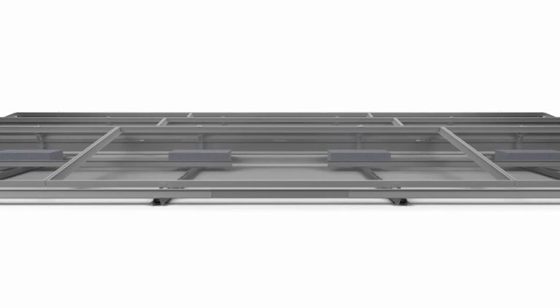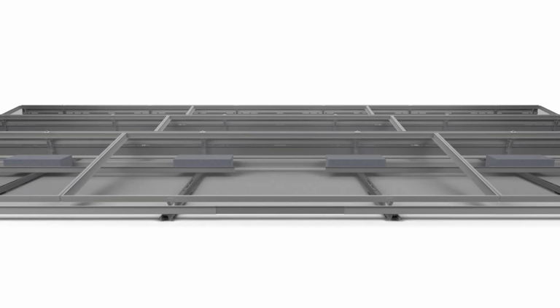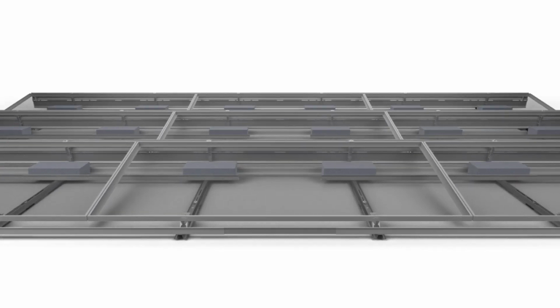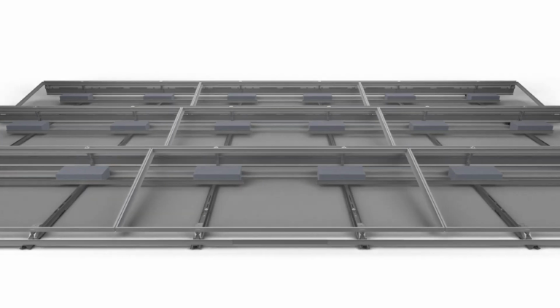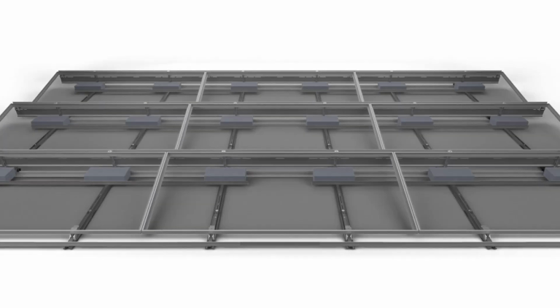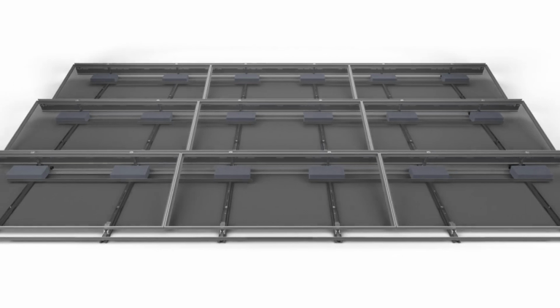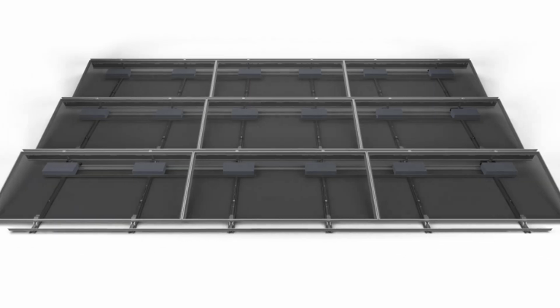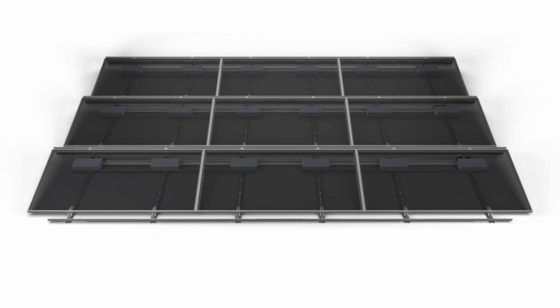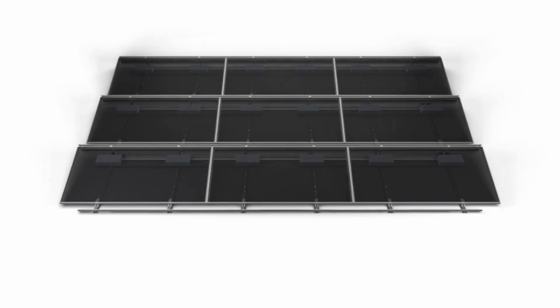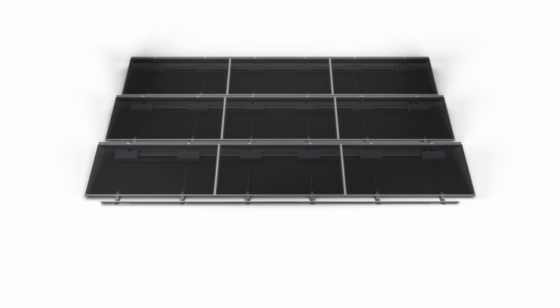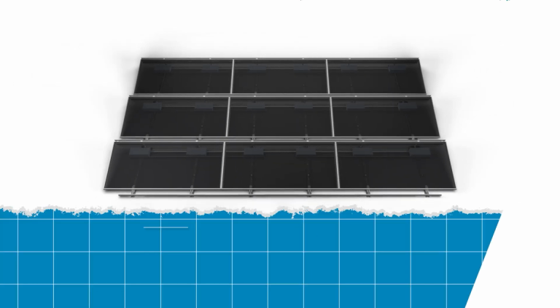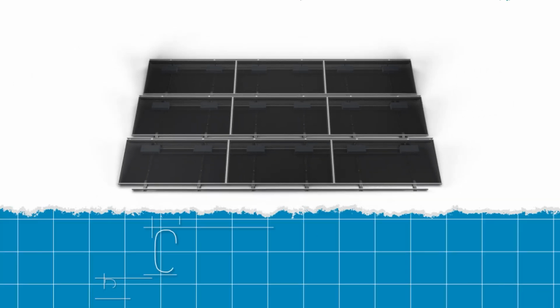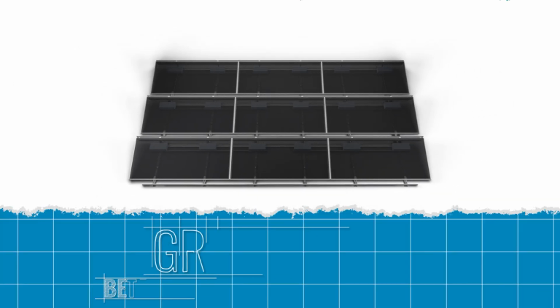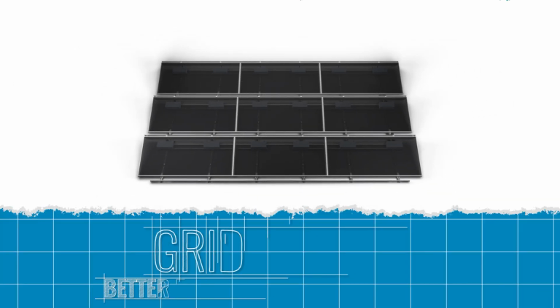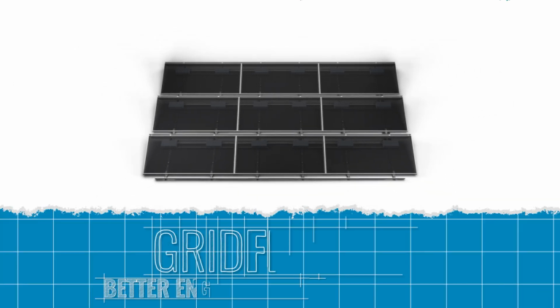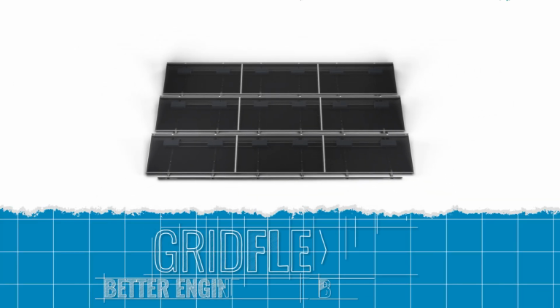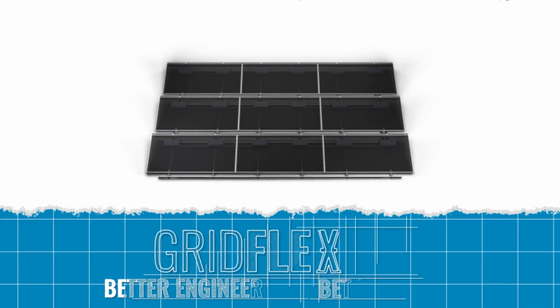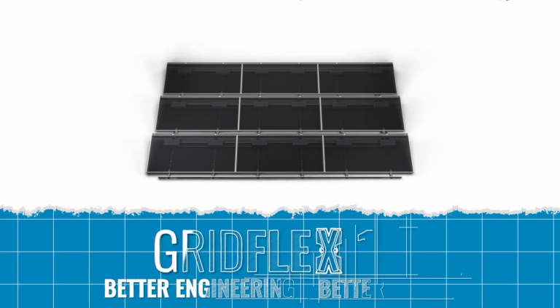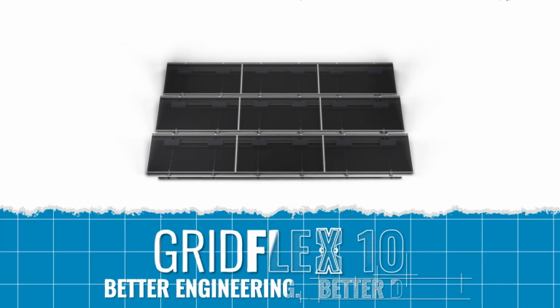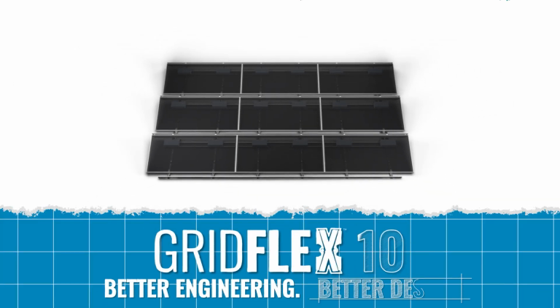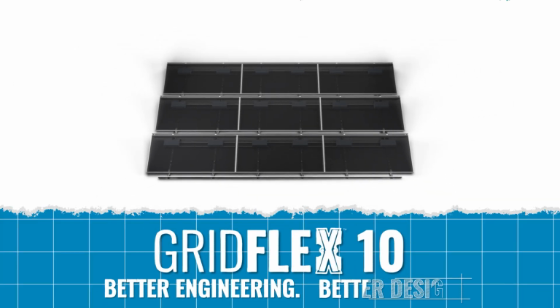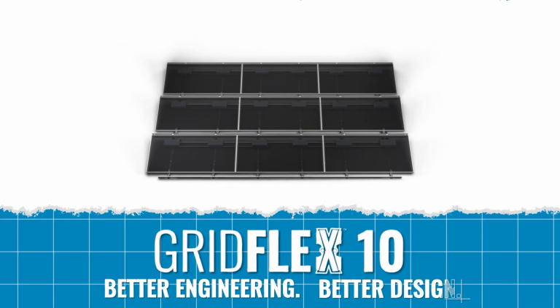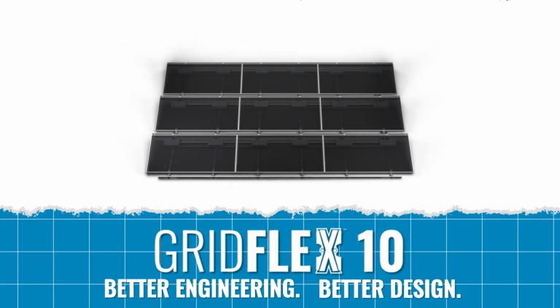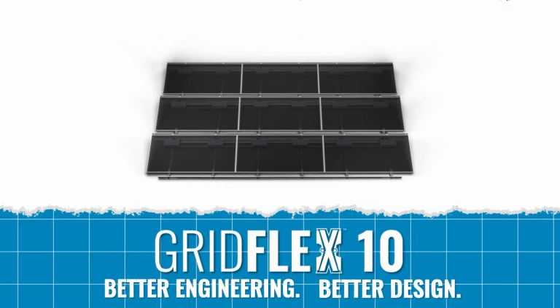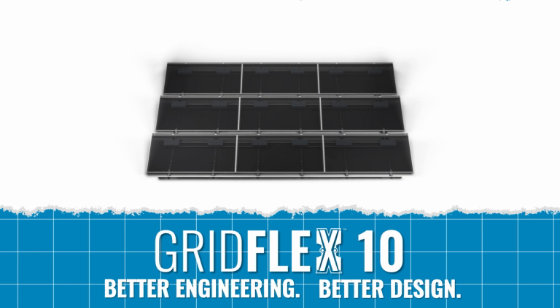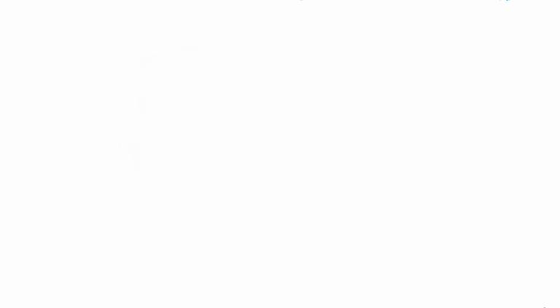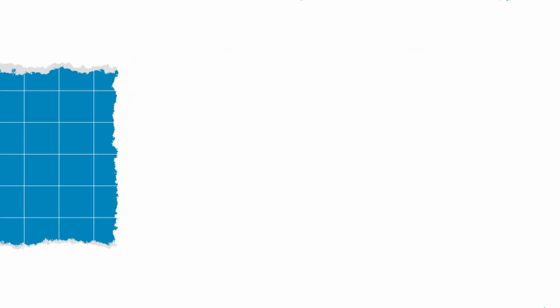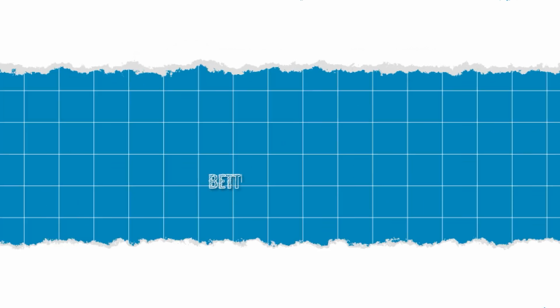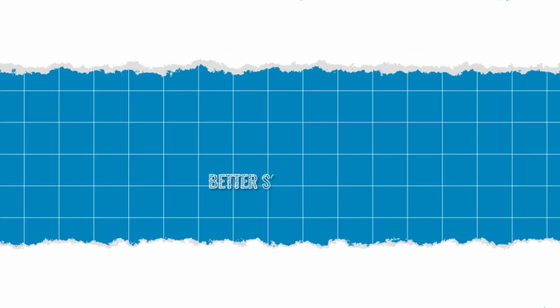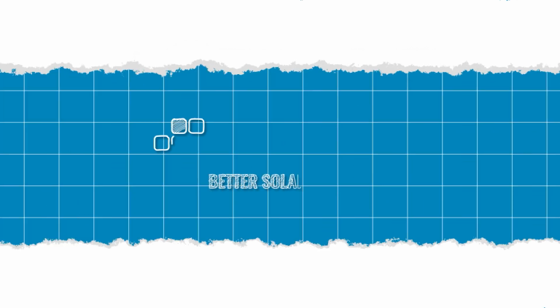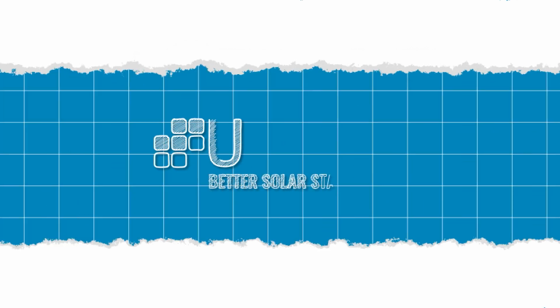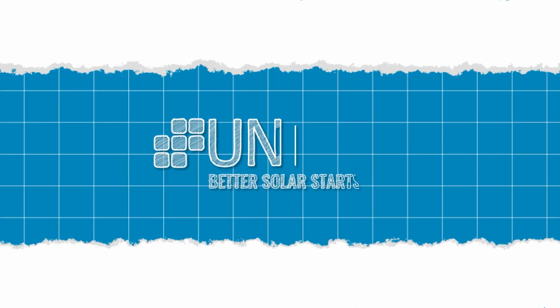GridFlex 10 transcends the industry standard for flat roof performance. Better engineering. Better design. Better solar starts here.